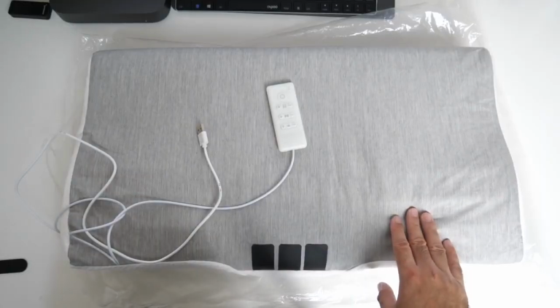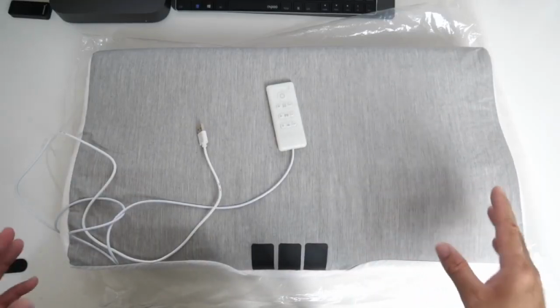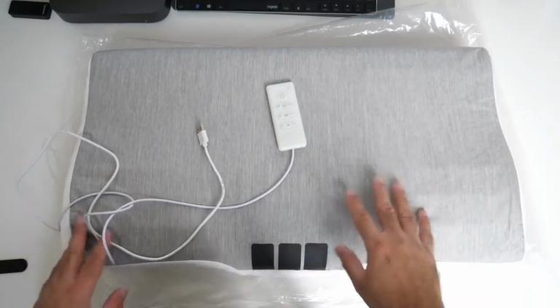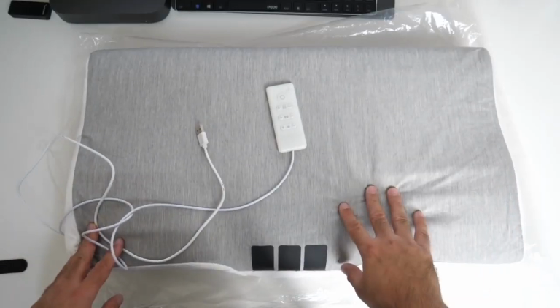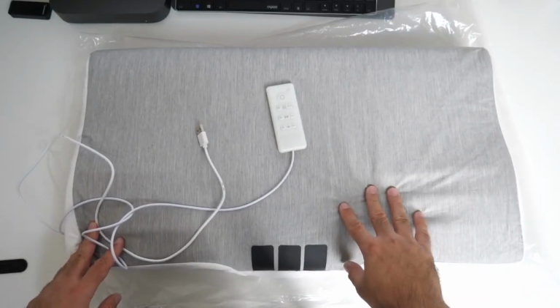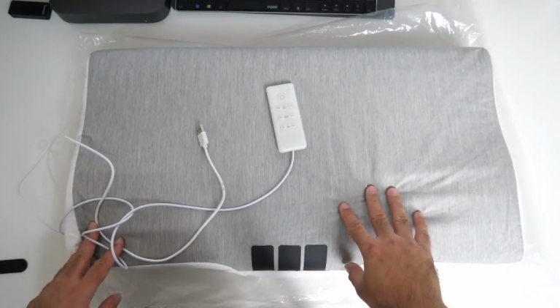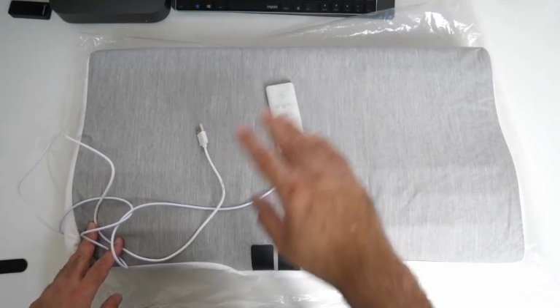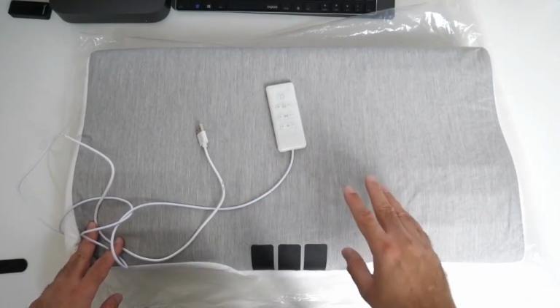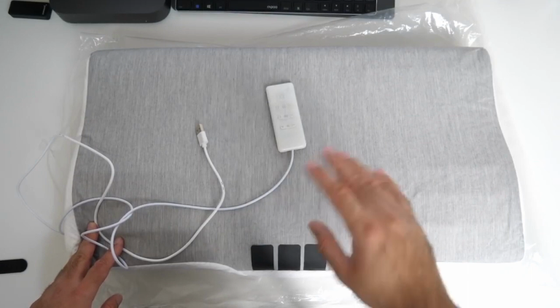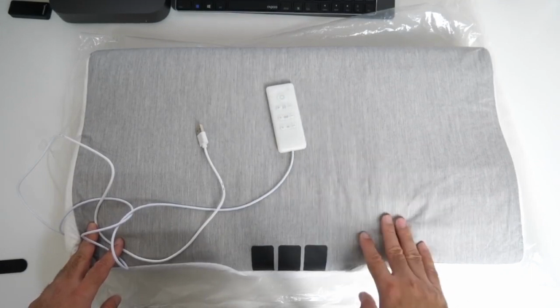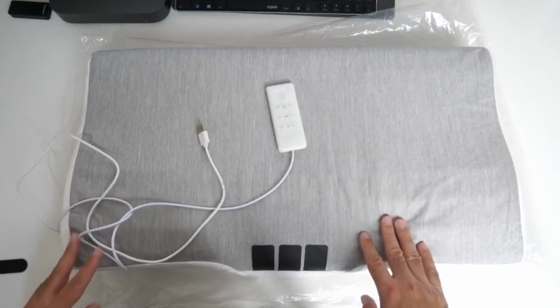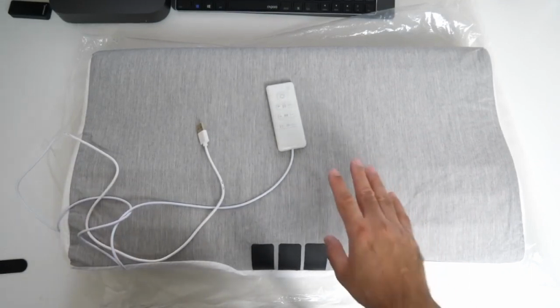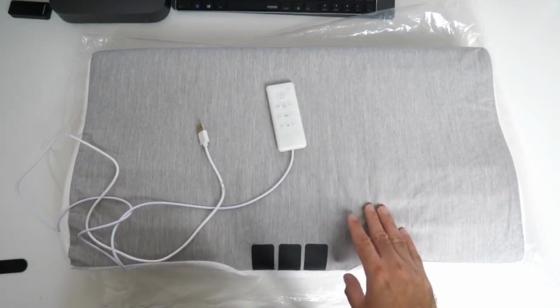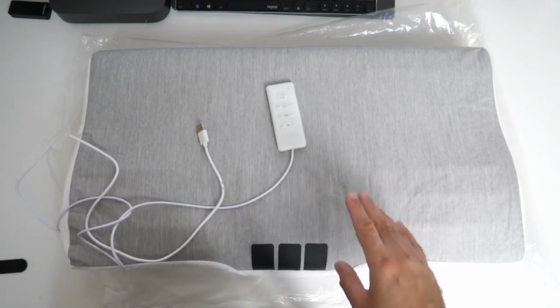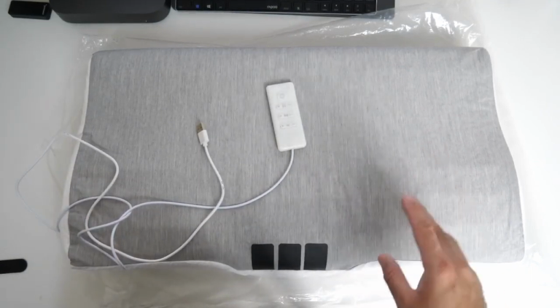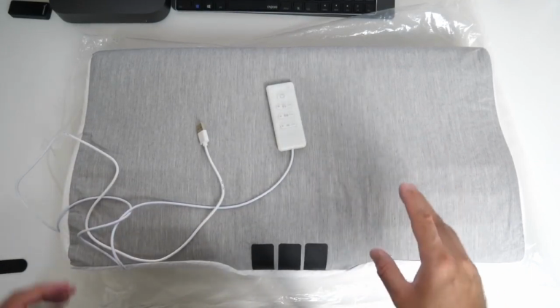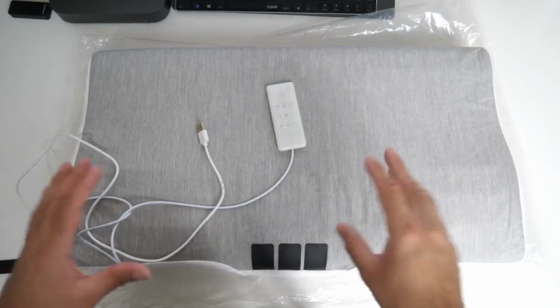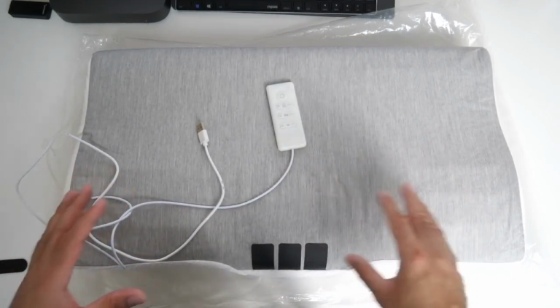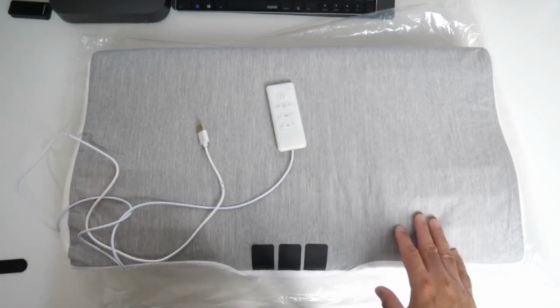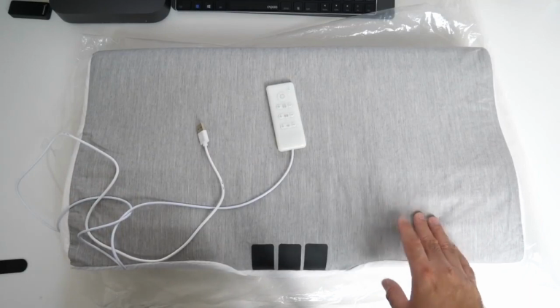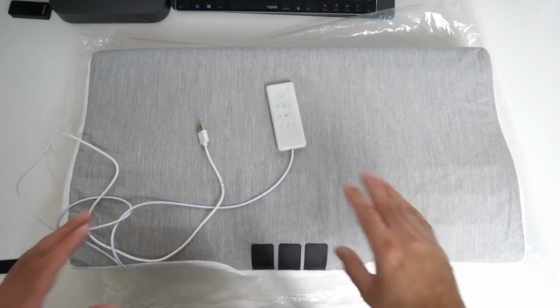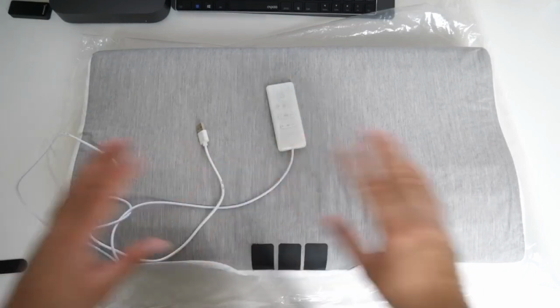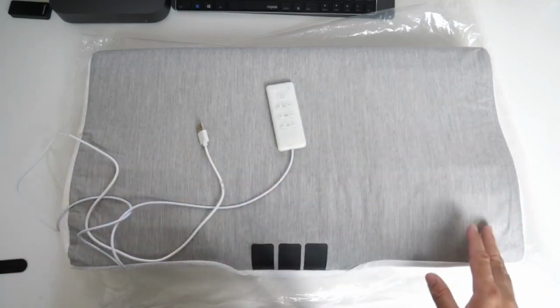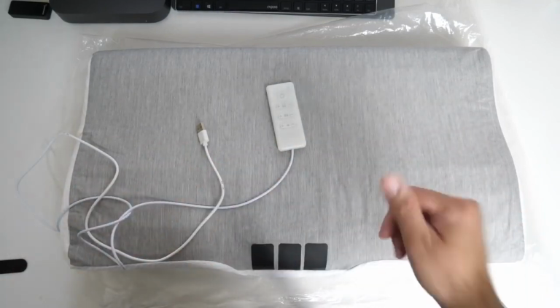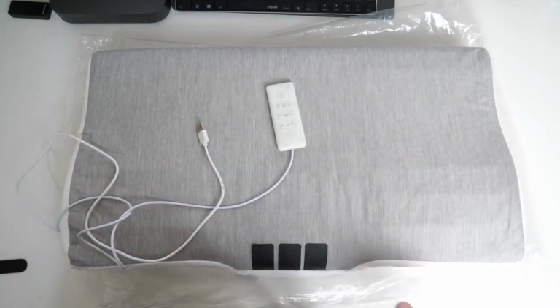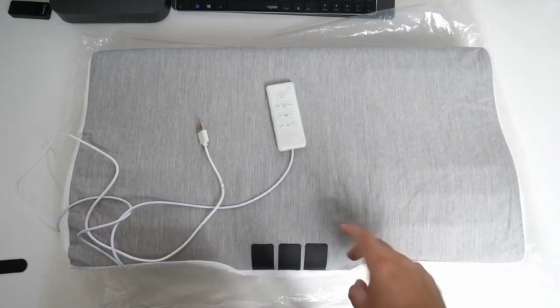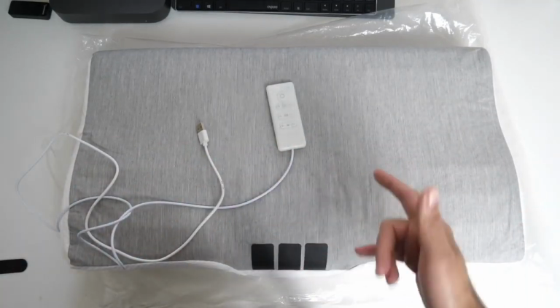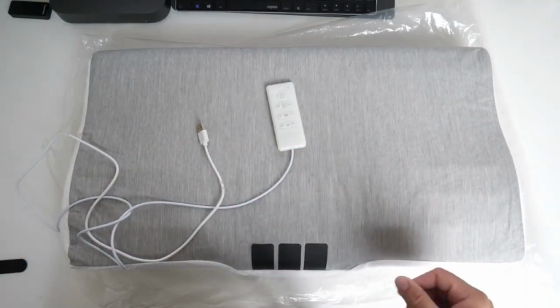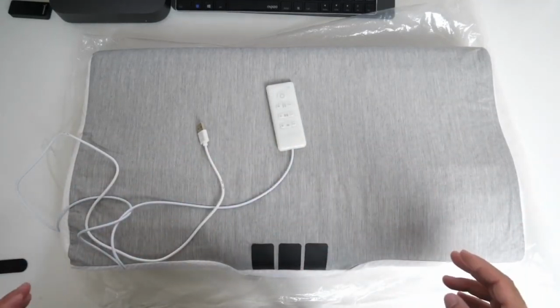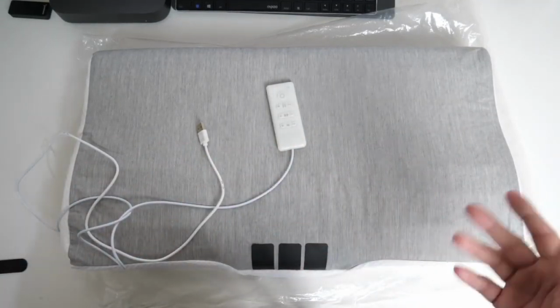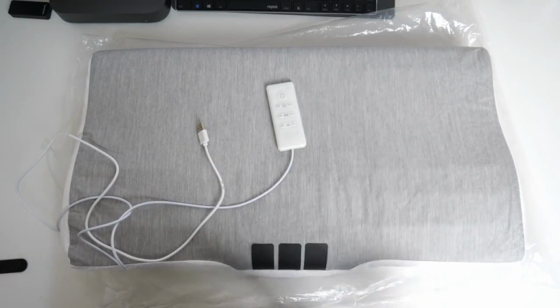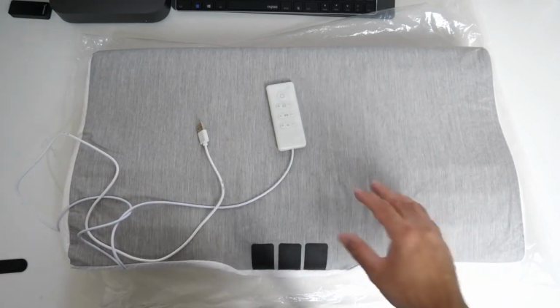The best part about this massager is it will massage you and put you to sleep, and once you're asleep it will detect that because it's got sleep sensors built in. It will then automatically turn off the music, turn off the massager, and let you sleep in peace.